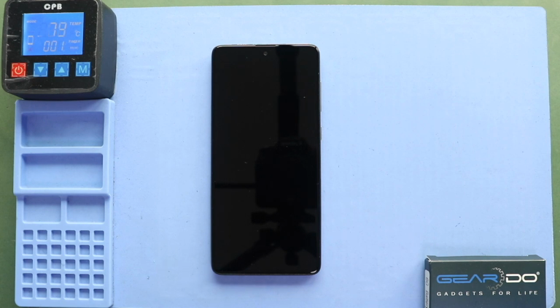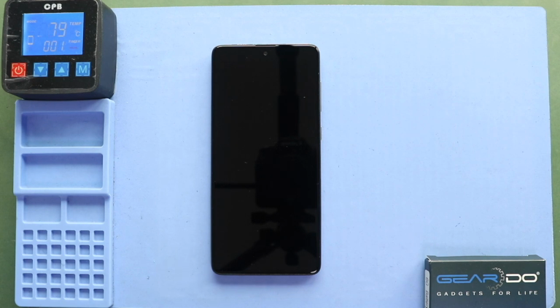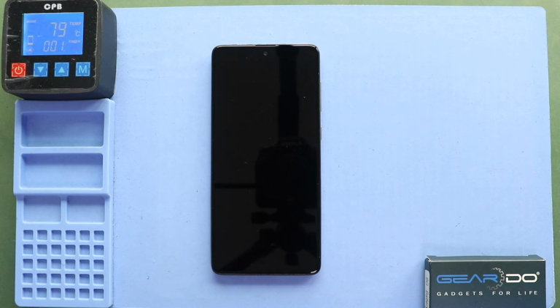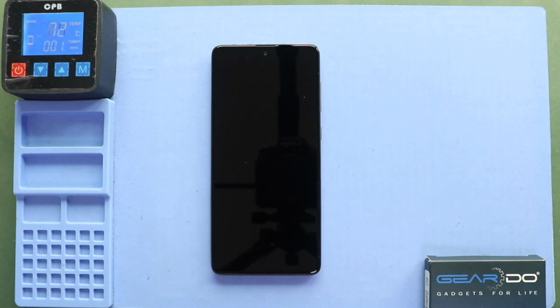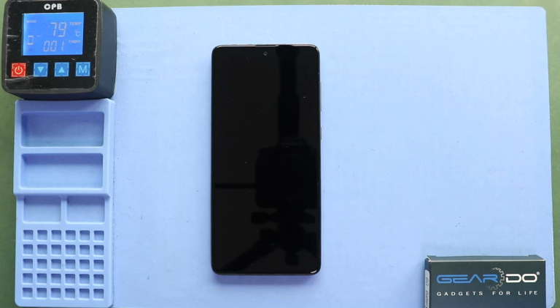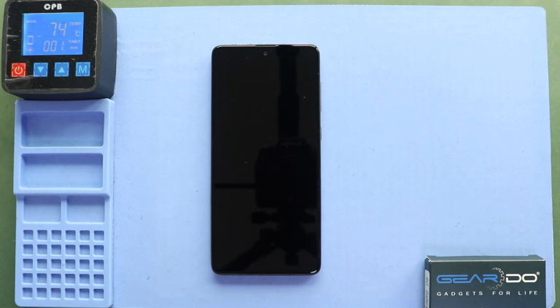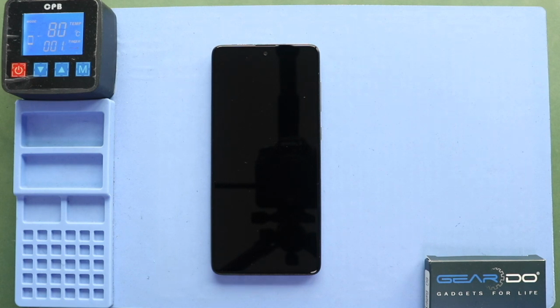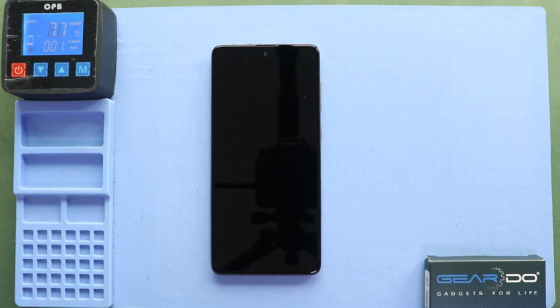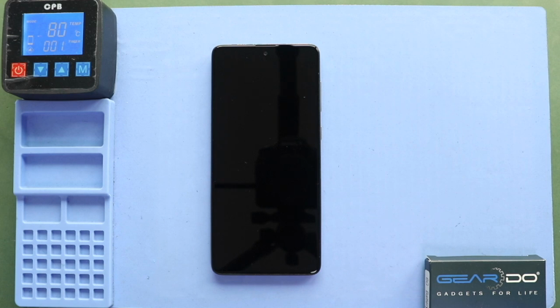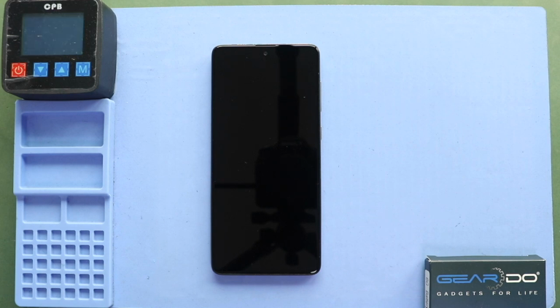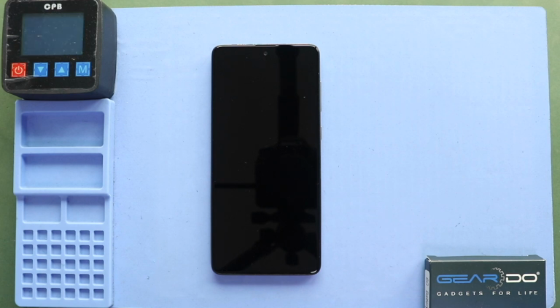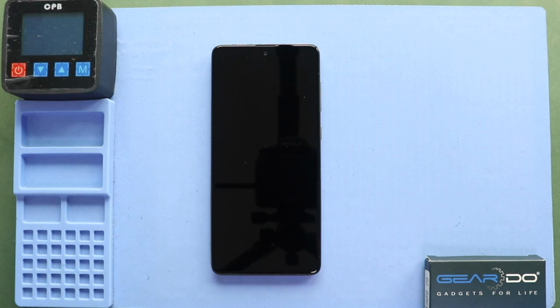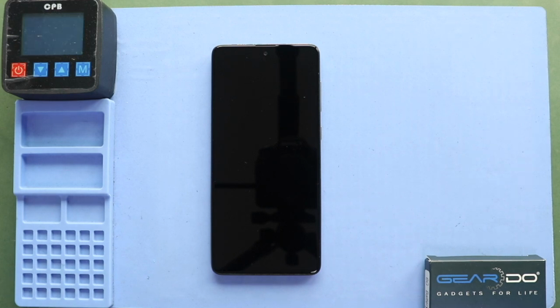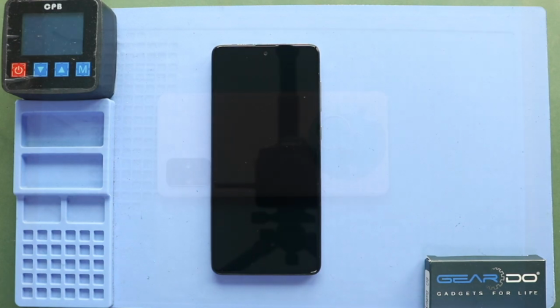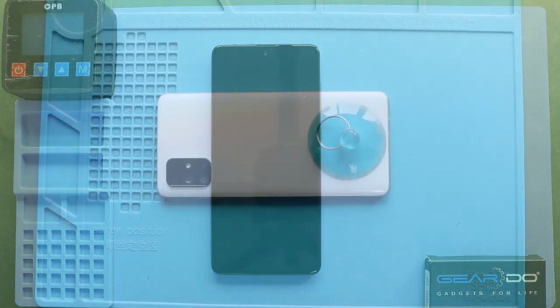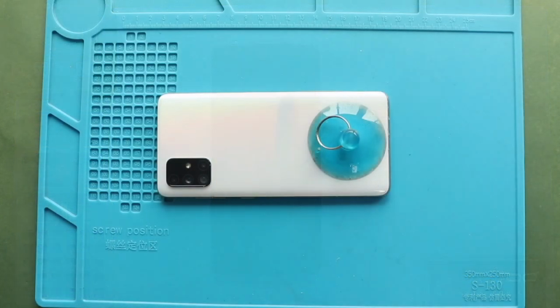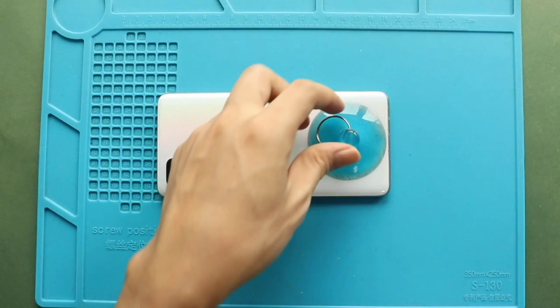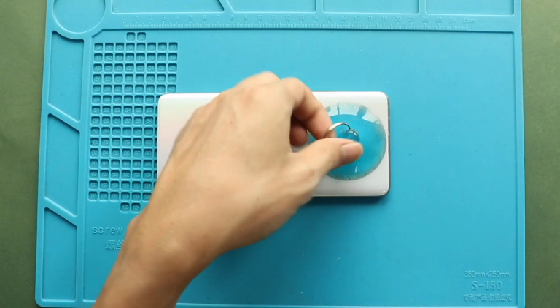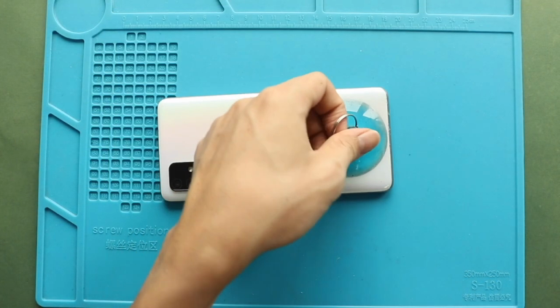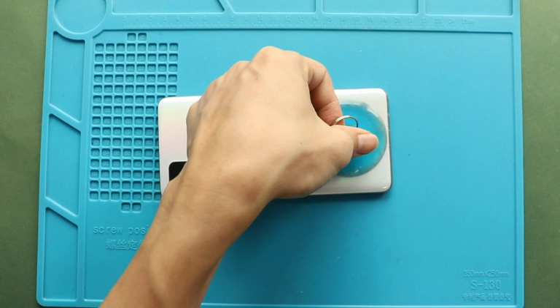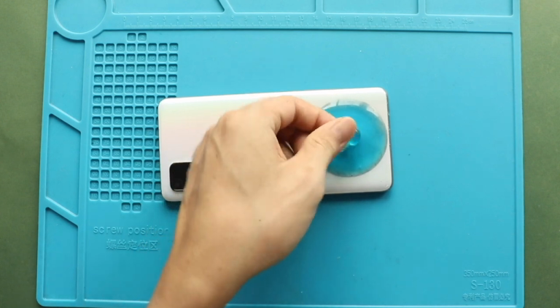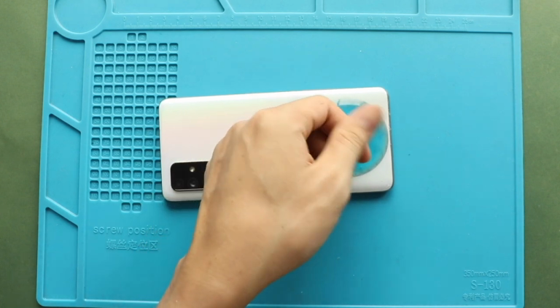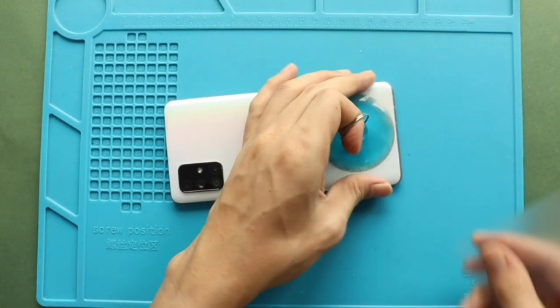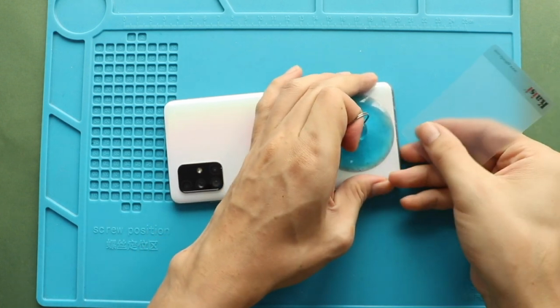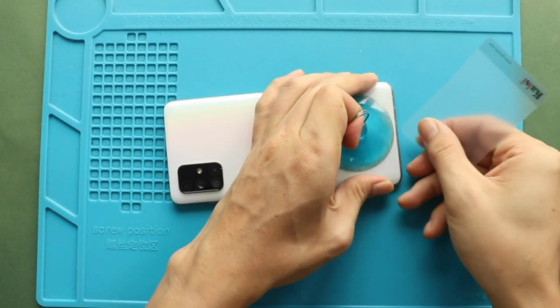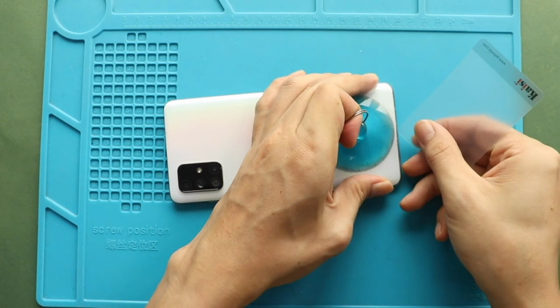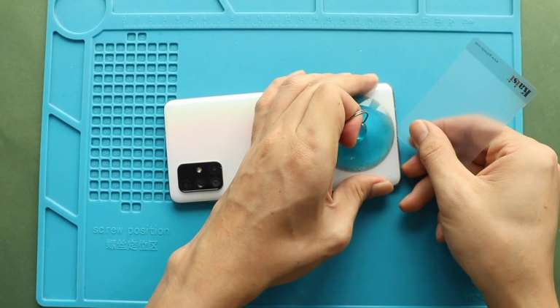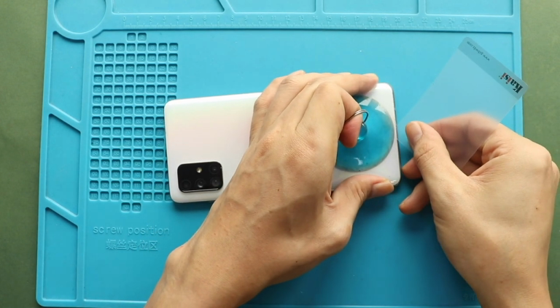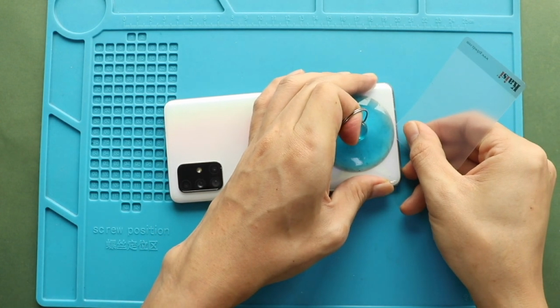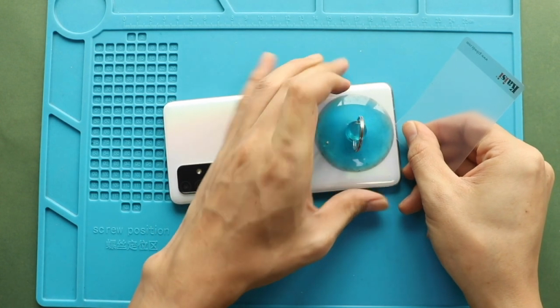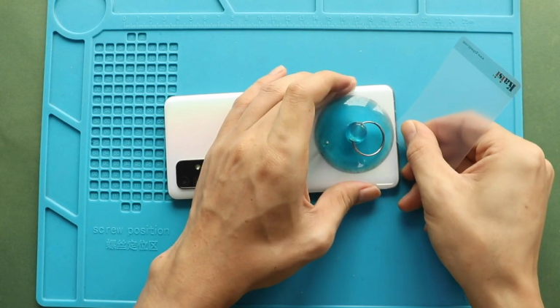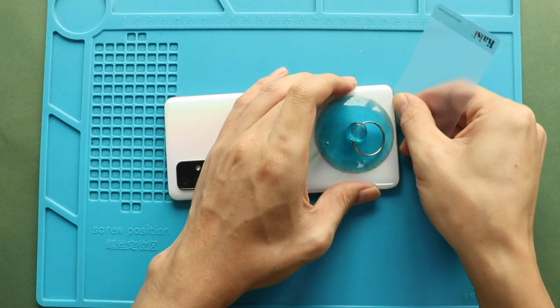Alternatively, you can use a heat gun or hairdryer. Once the heating has completed, use a suction cup to create an opening between the frame and back cover. Next, insert a plastic car pry tool or something similar to cut the adhesive around the back cover.